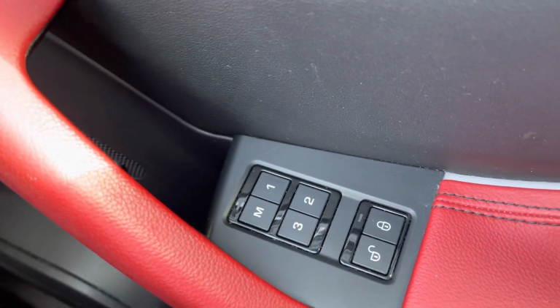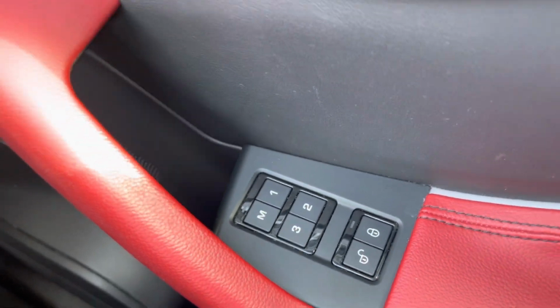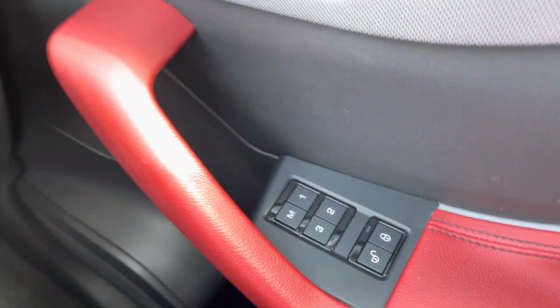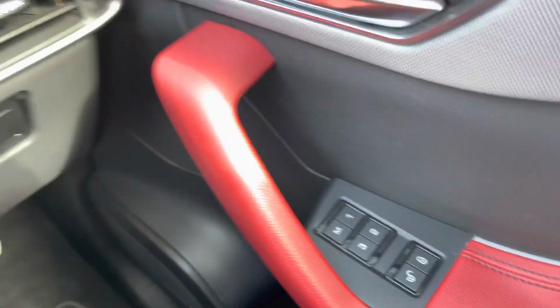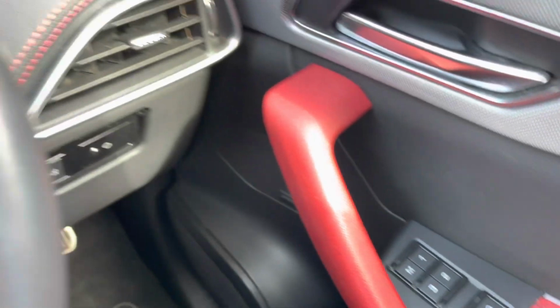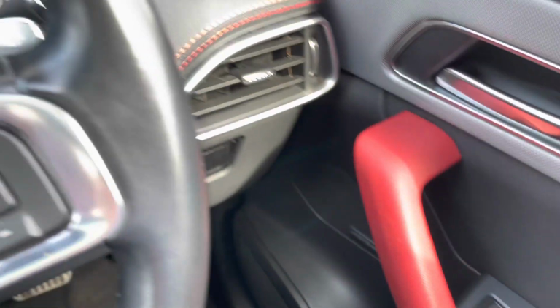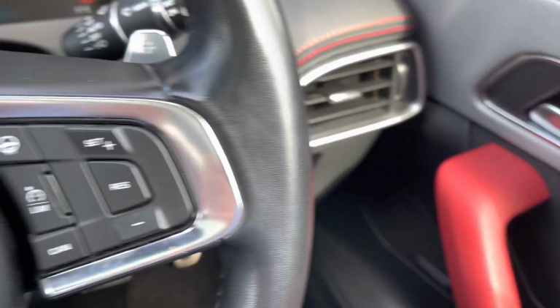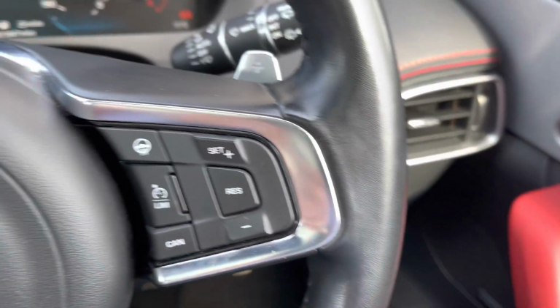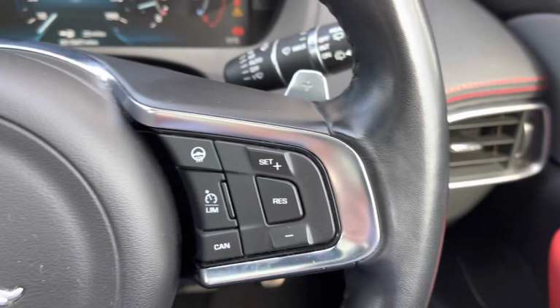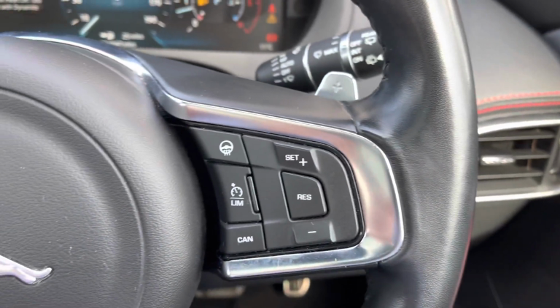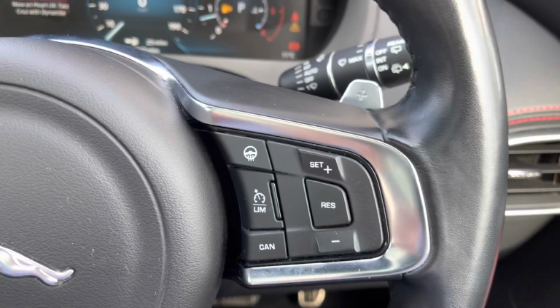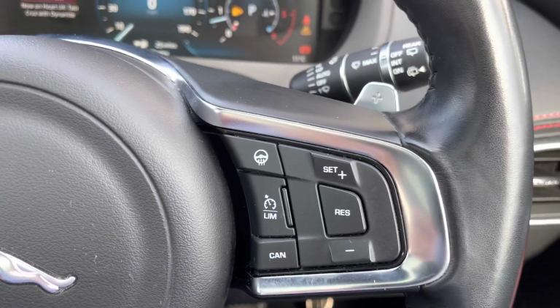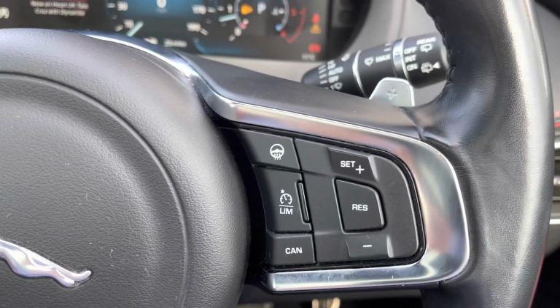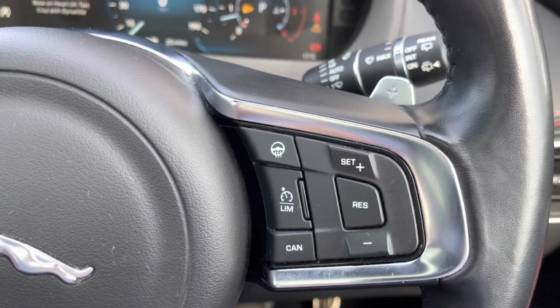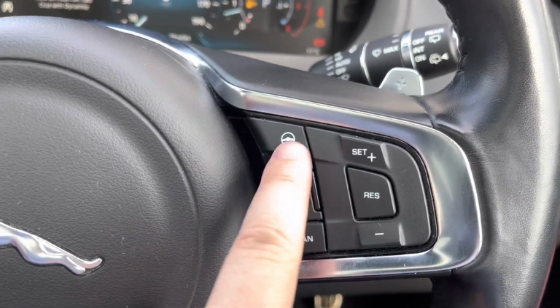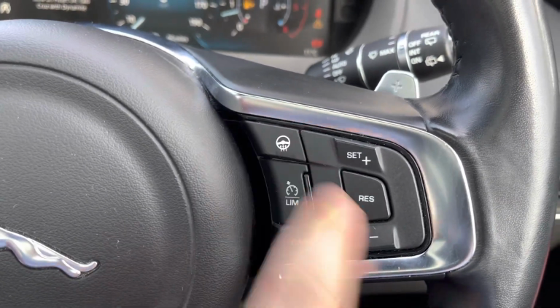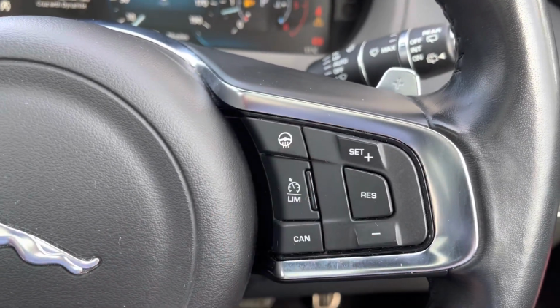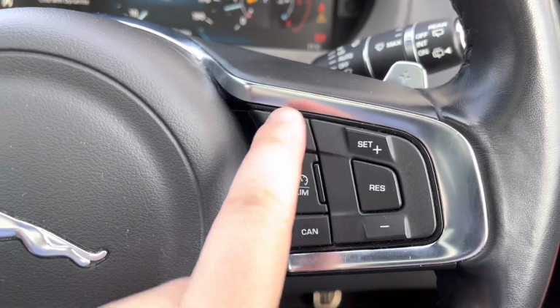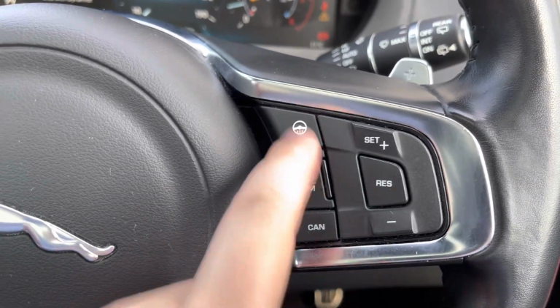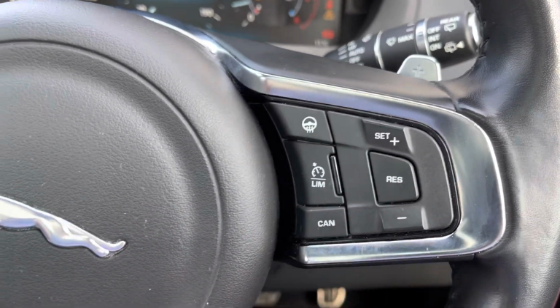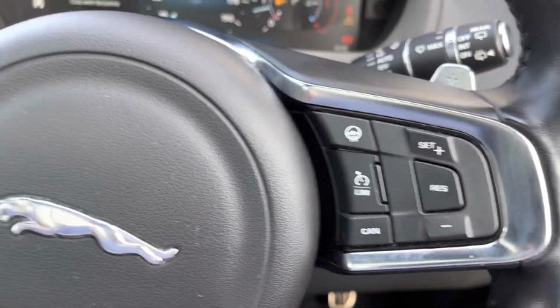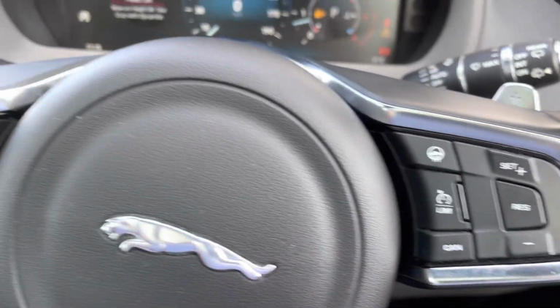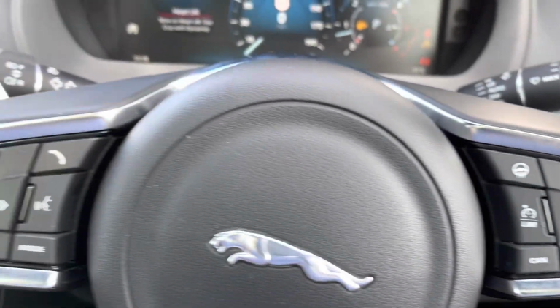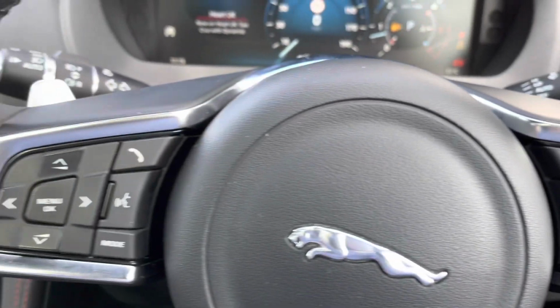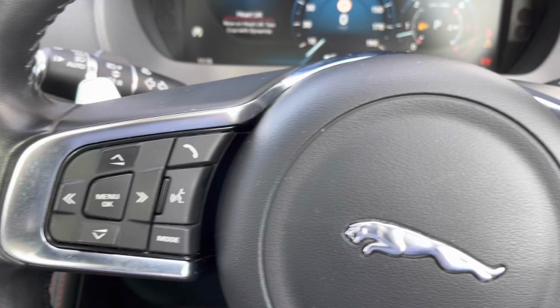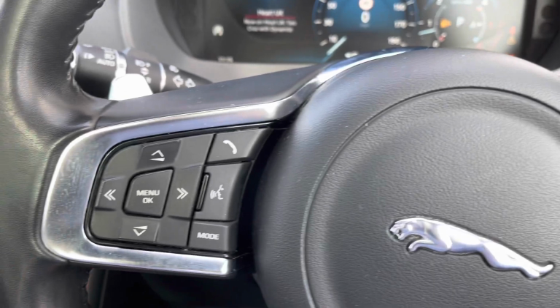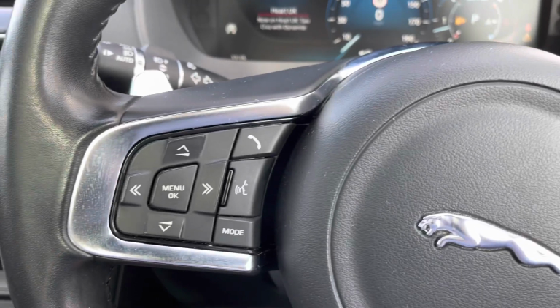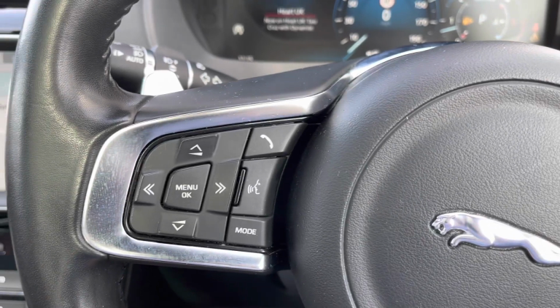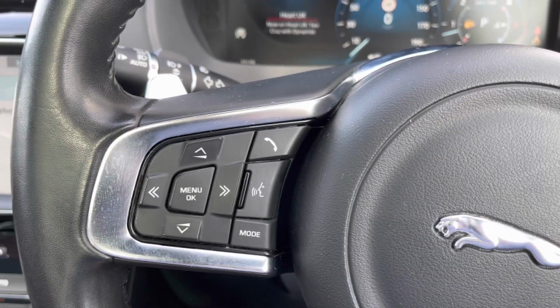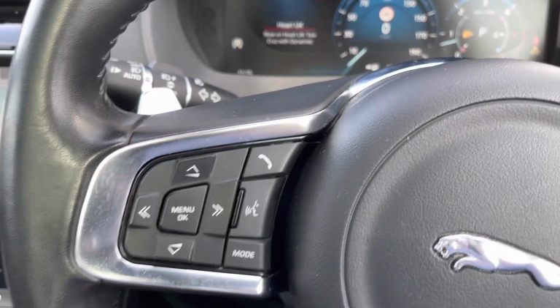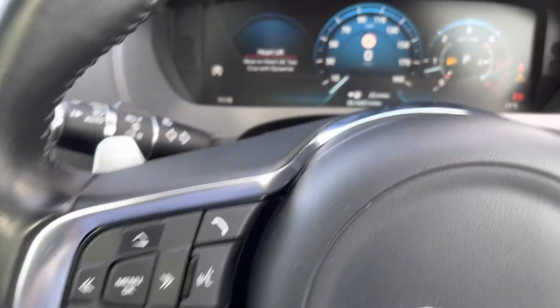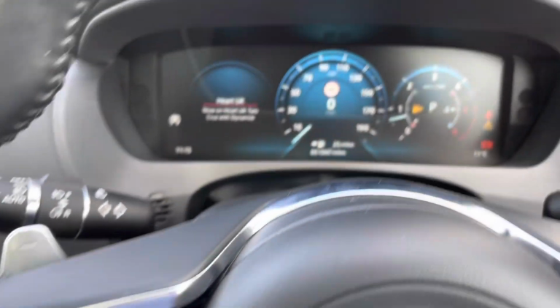The front seats even offer a three-way memory function. The steering wheel offers controls for cruise control, heated steering wheel and paddle shifts, whilst the left side operates the trip computer, volume and even Bluetooth.